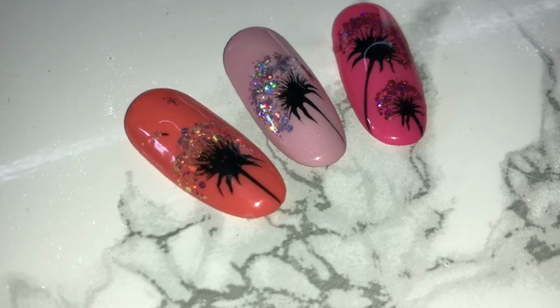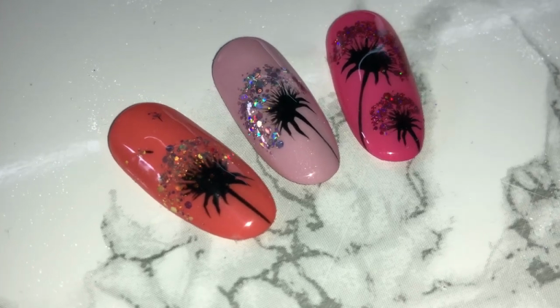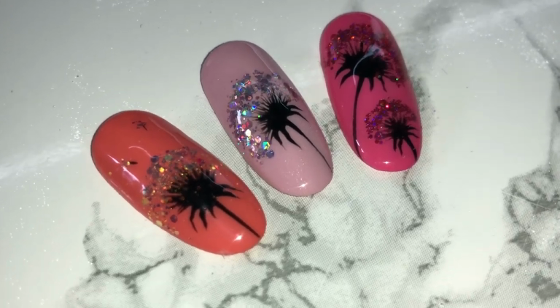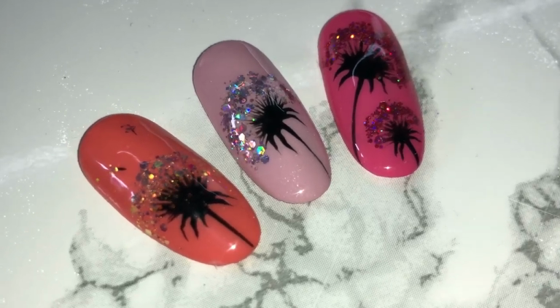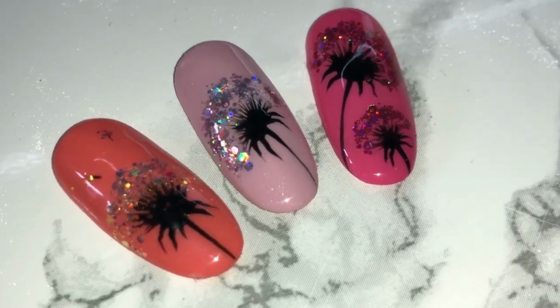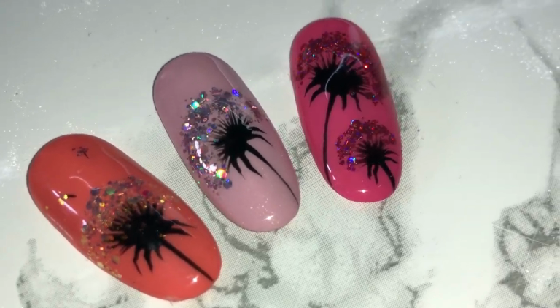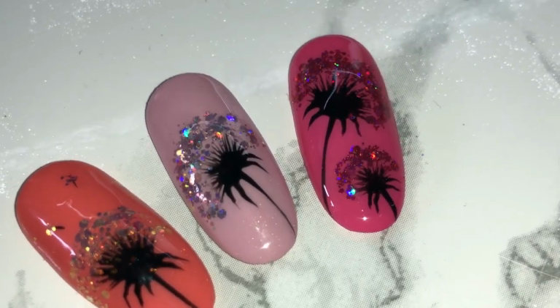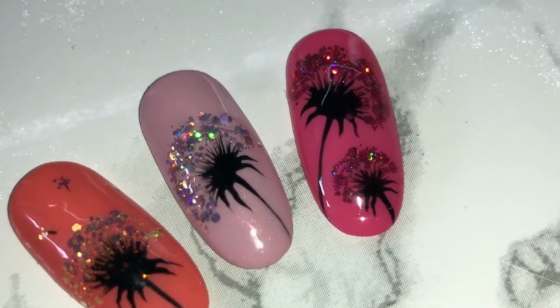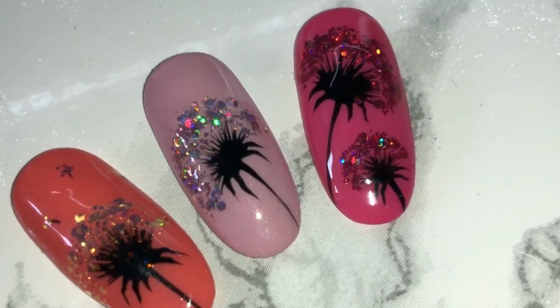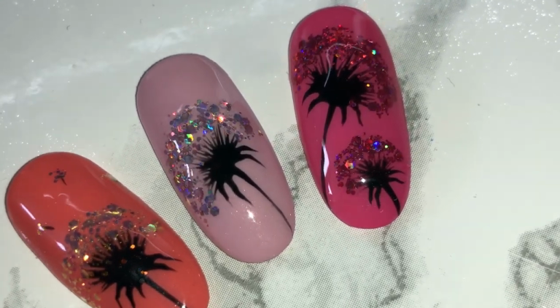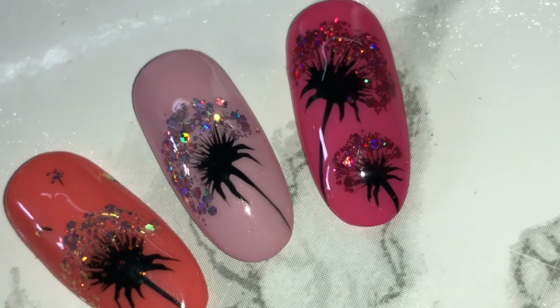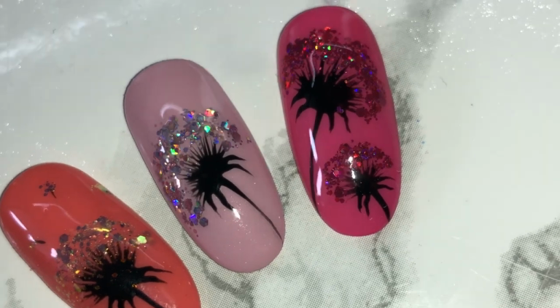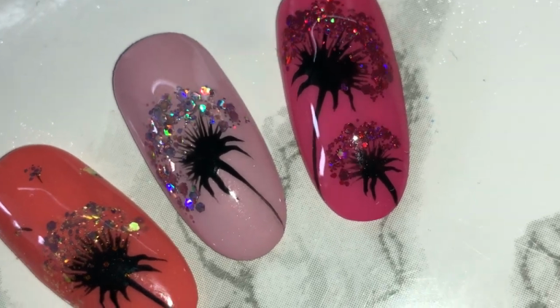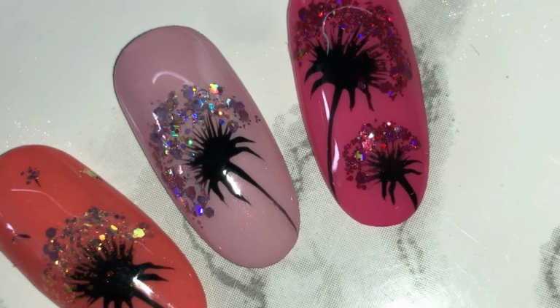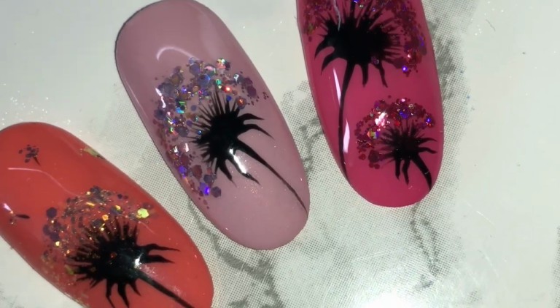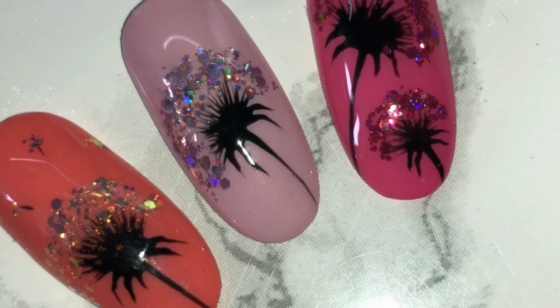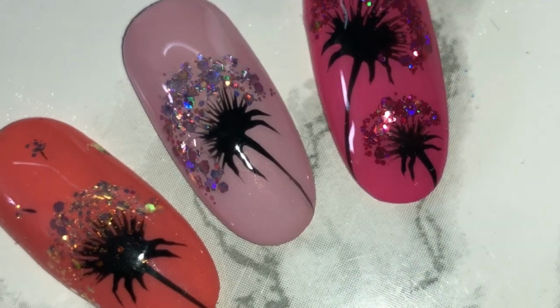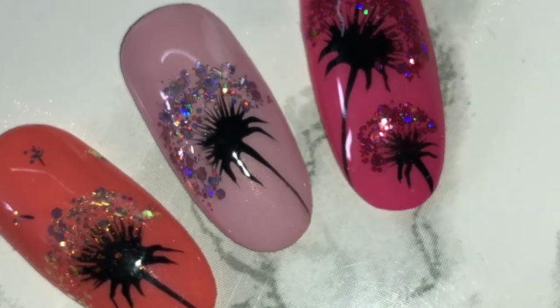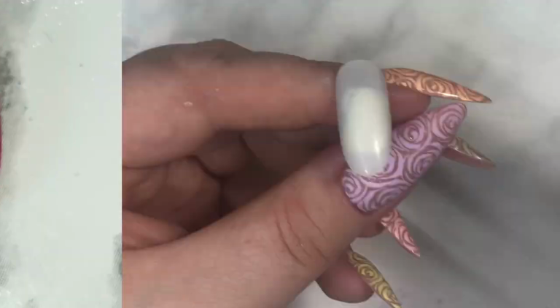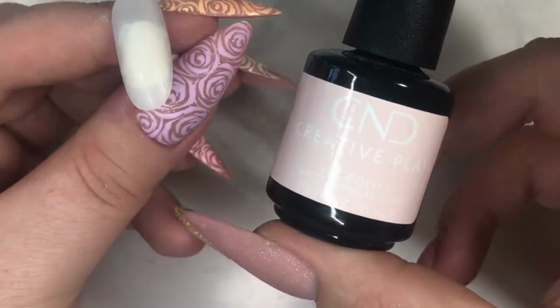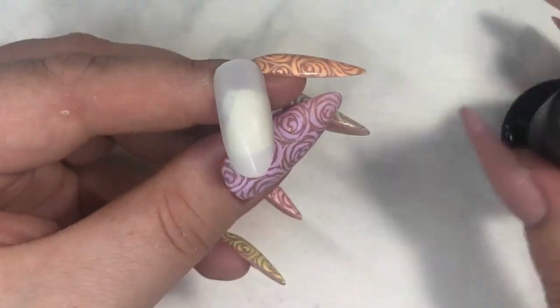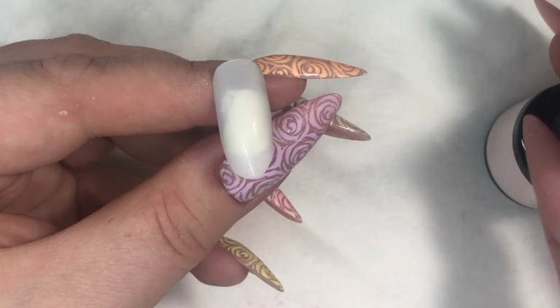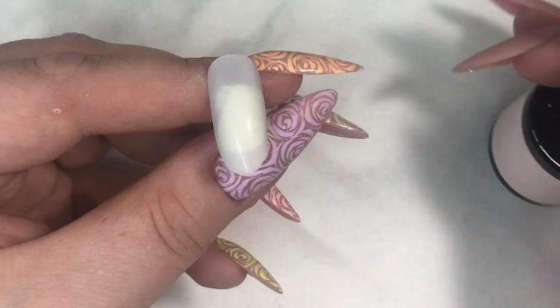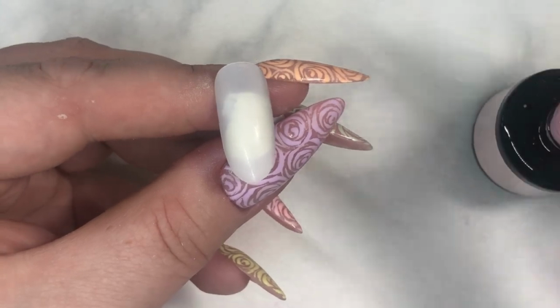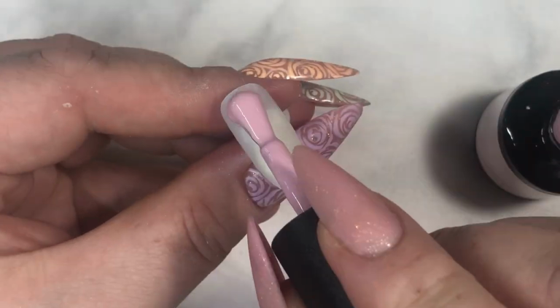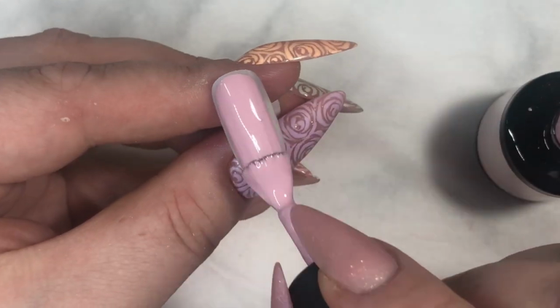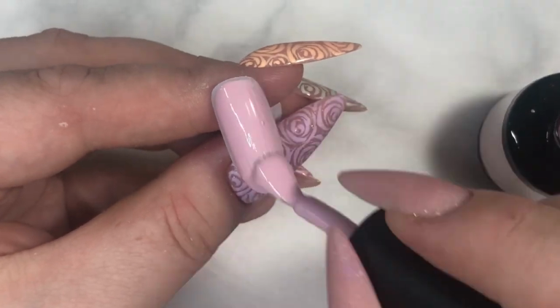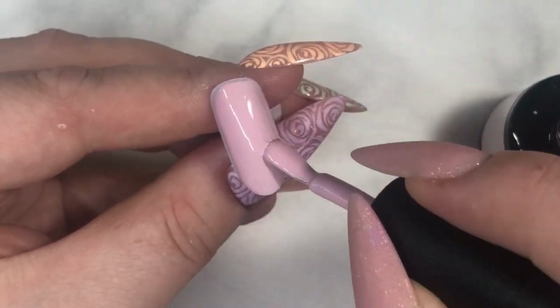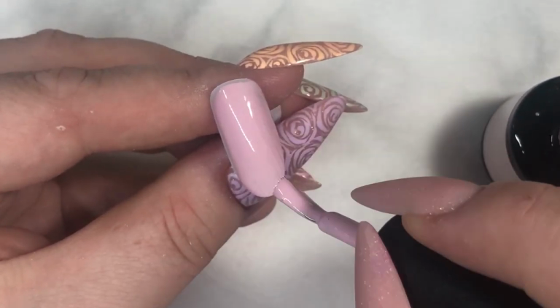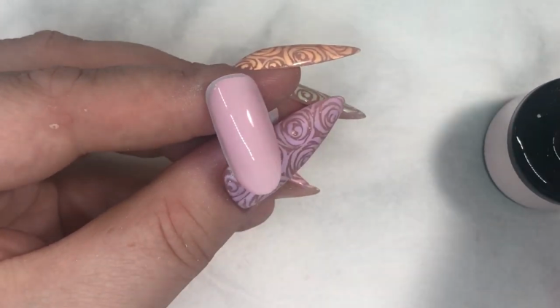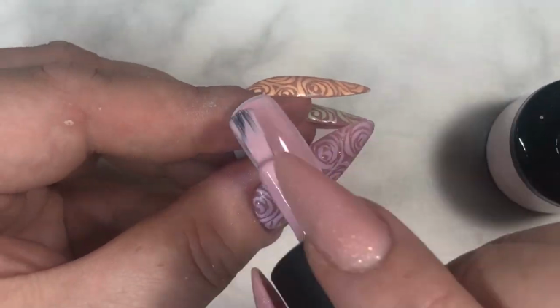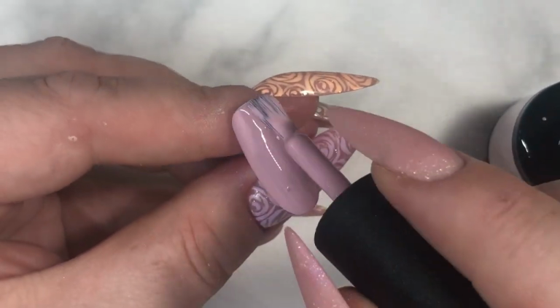Hi guys, it's Fia here again. Today we're going to do some fun and cool glitter dandelions. Start by applying your favorite color. I'm using Atlas in Creative Play Gel Polish and cure.